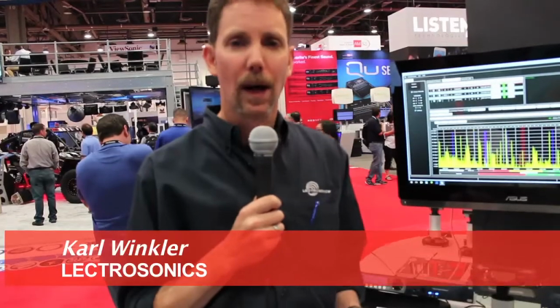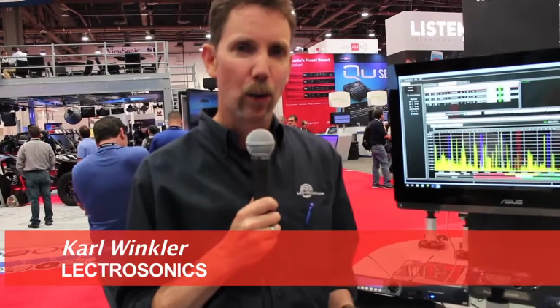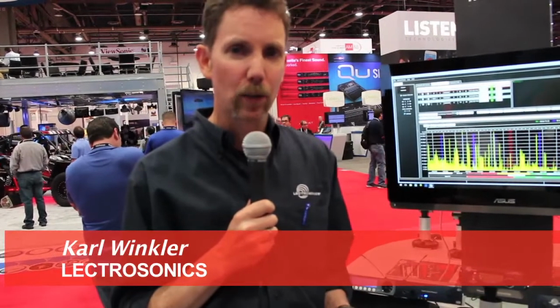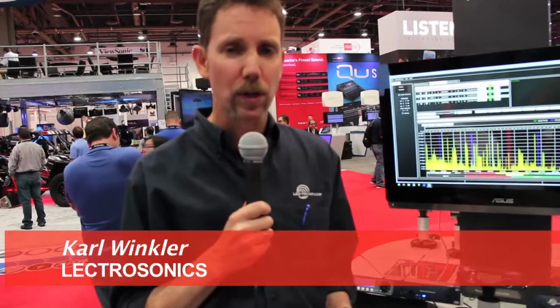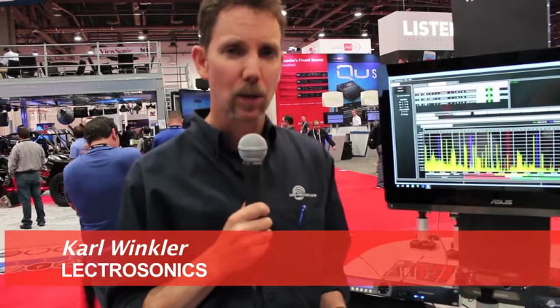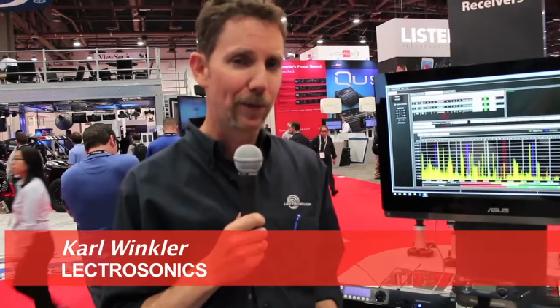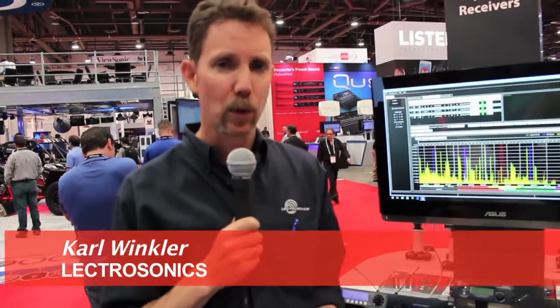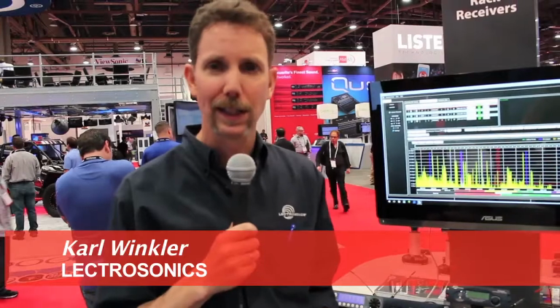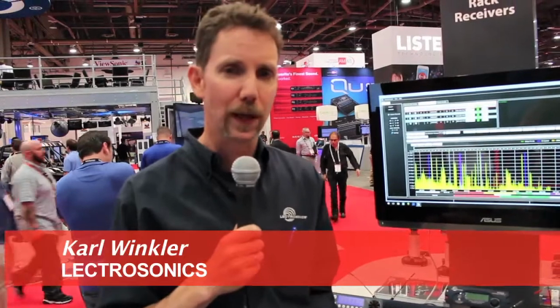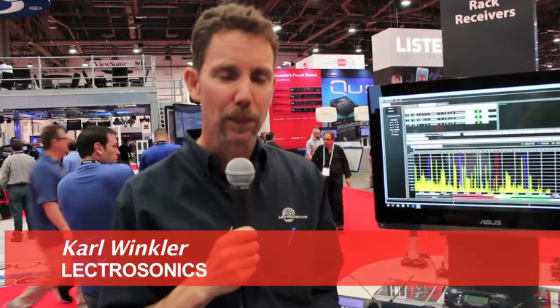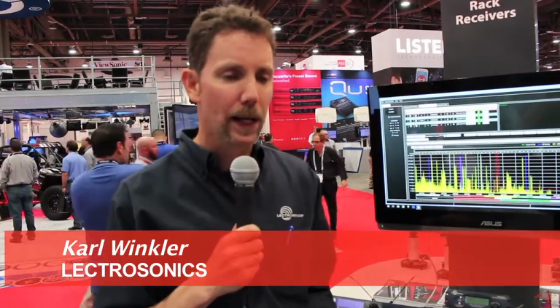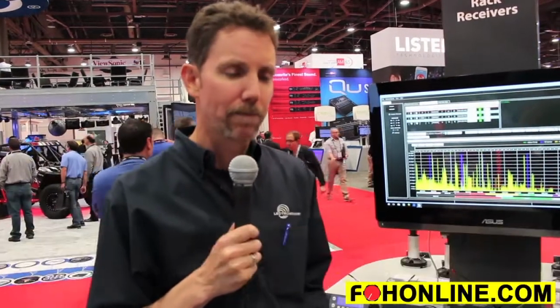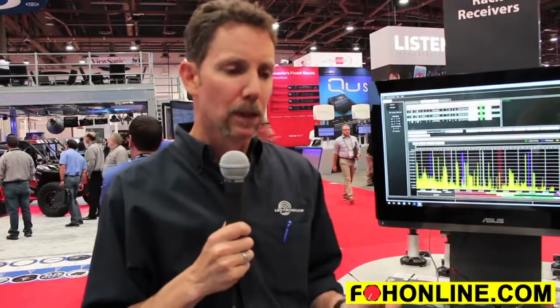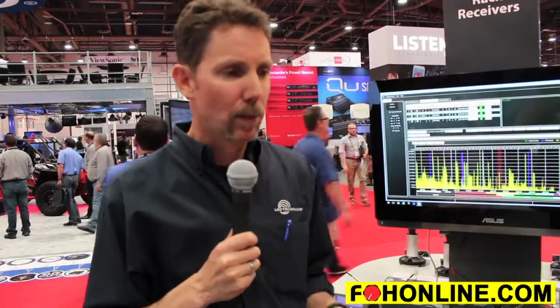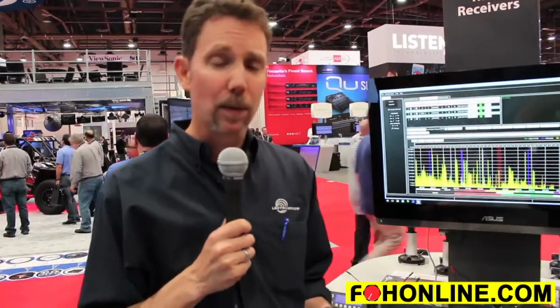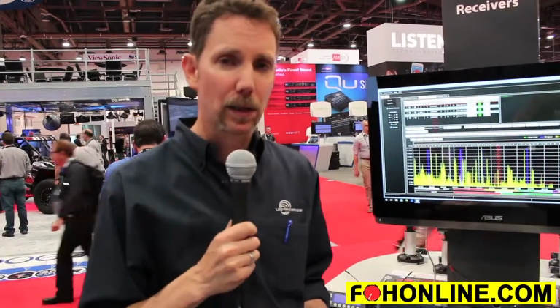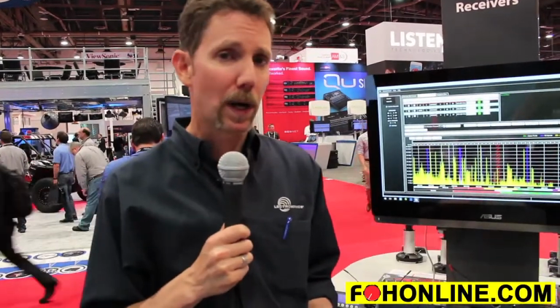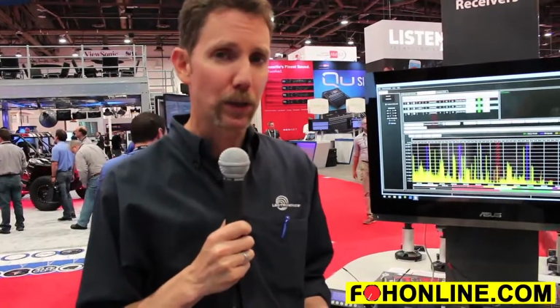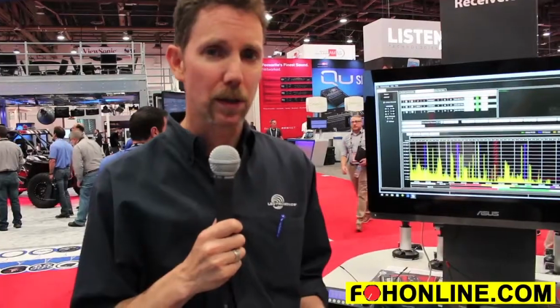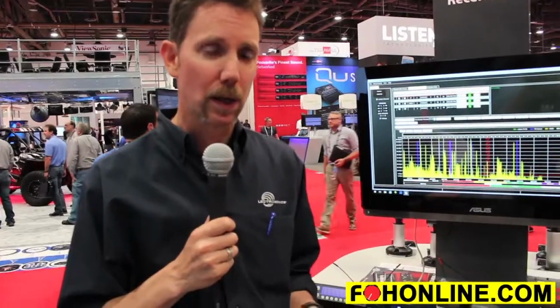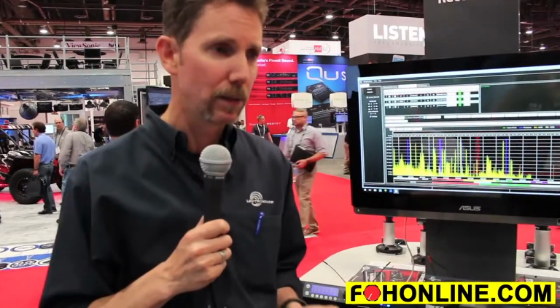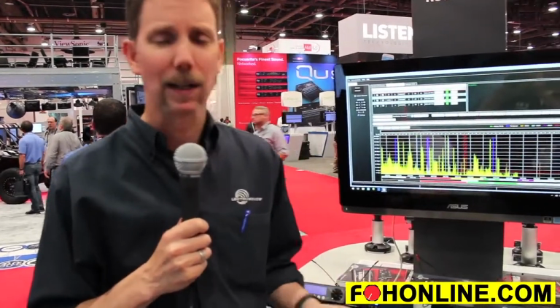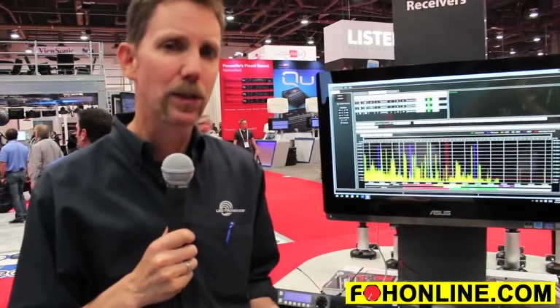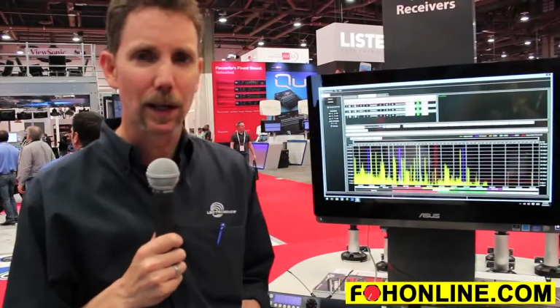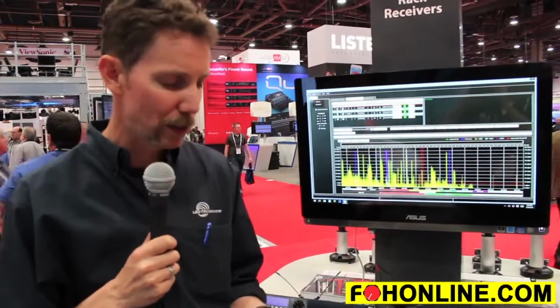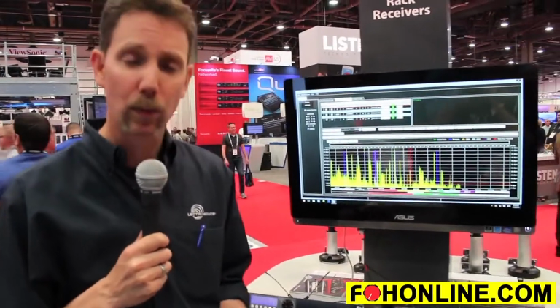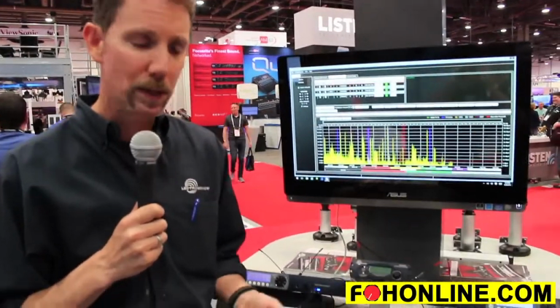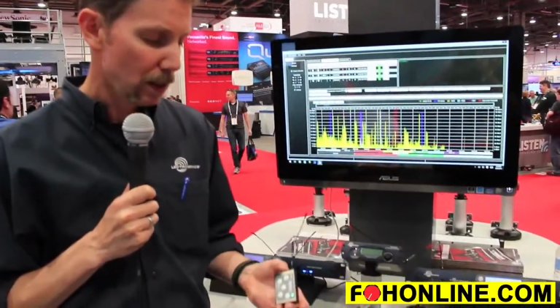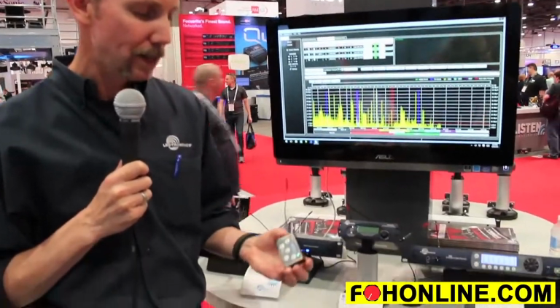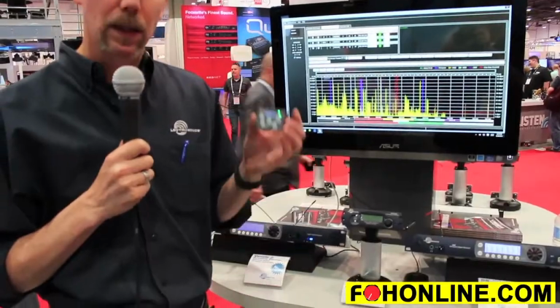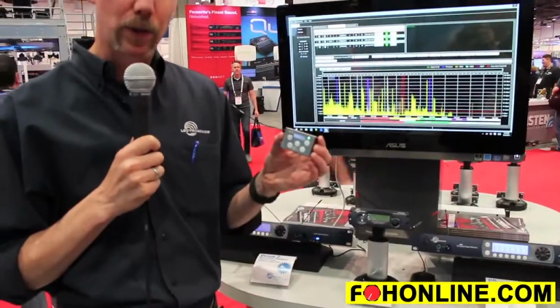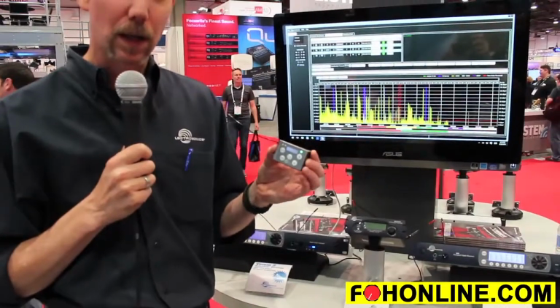Hi, Carl Winkler here with Electrosonics, and we're at Infocom 2016 in Las Vegas. What I'm here to talk about is some of the new products from Electrosonics that have gotten a lot of attention recently in the past few months.